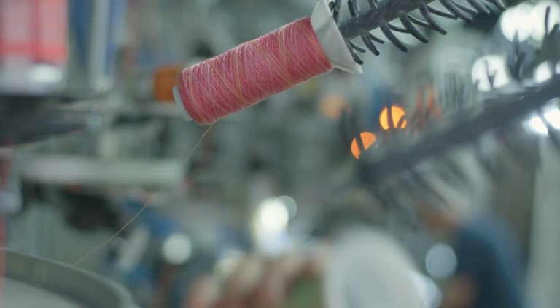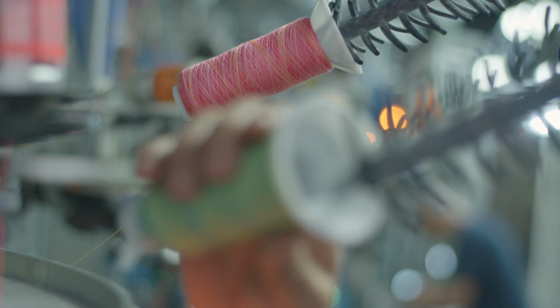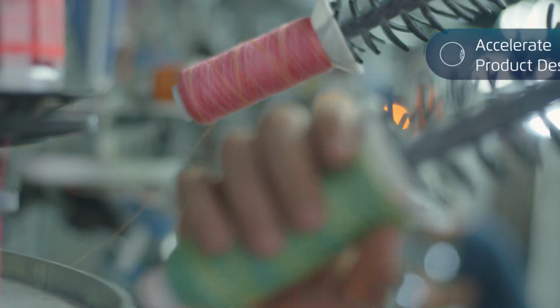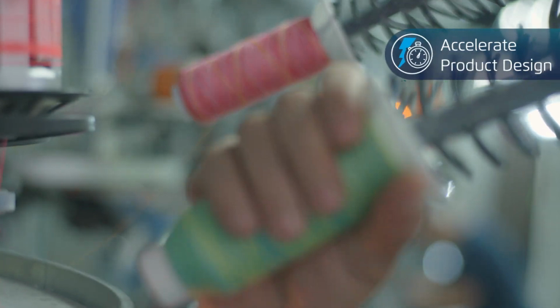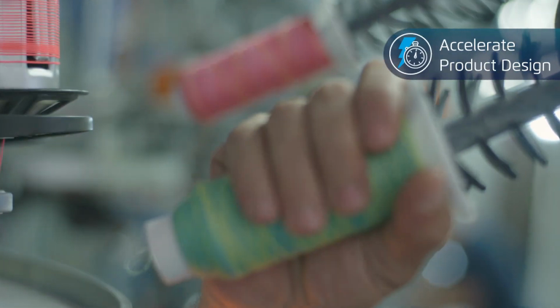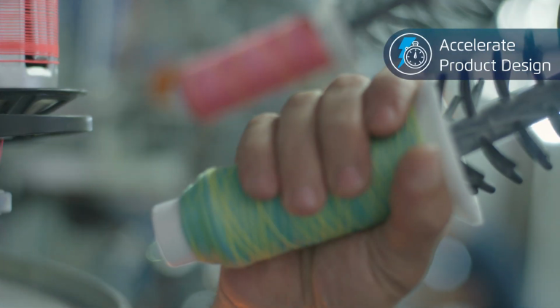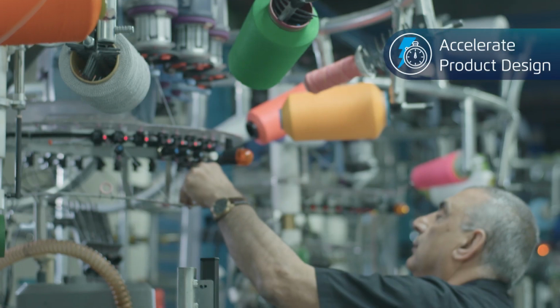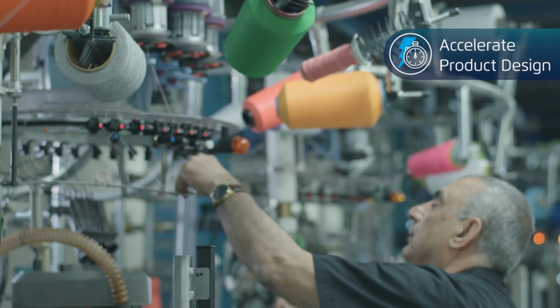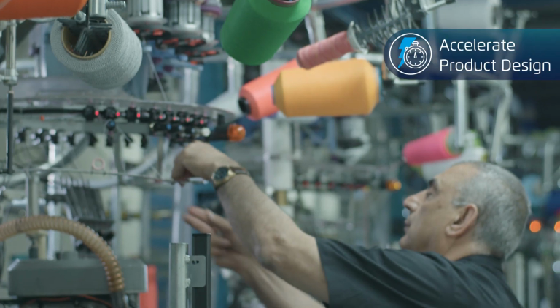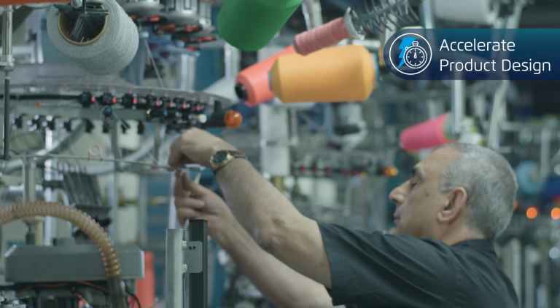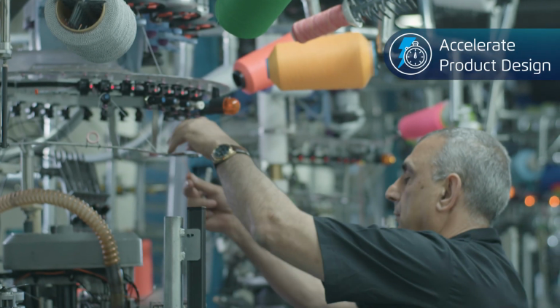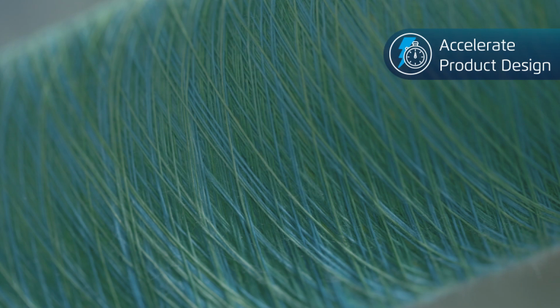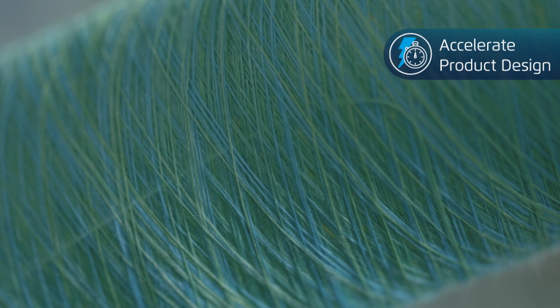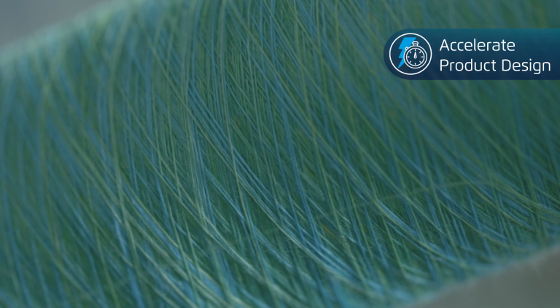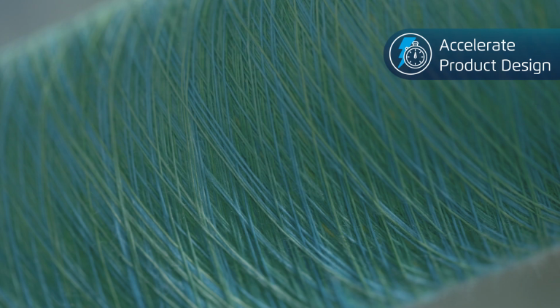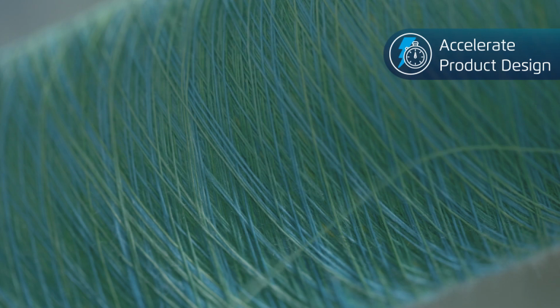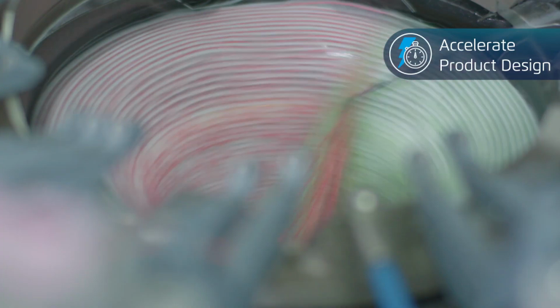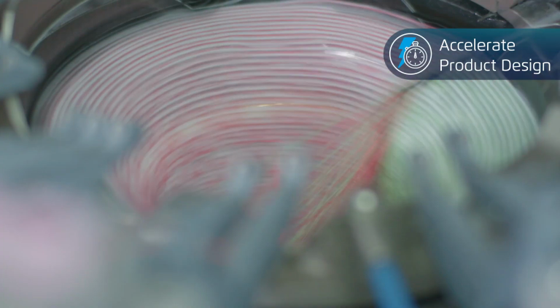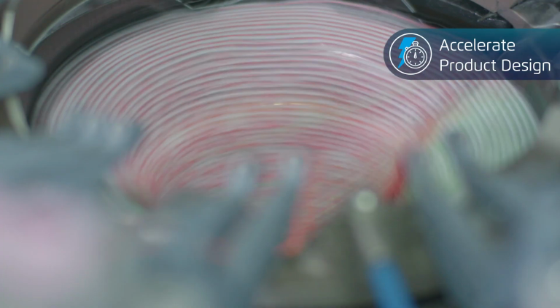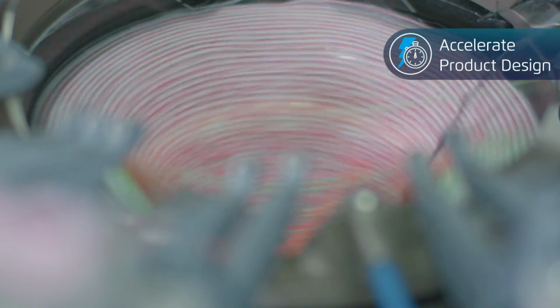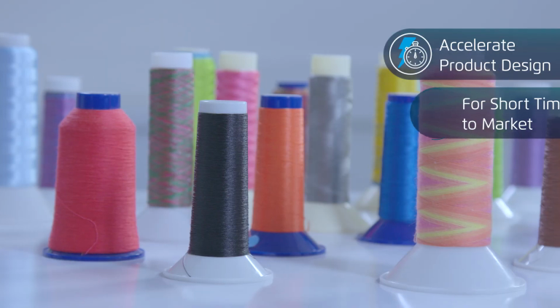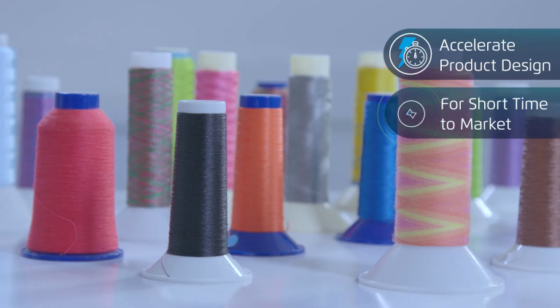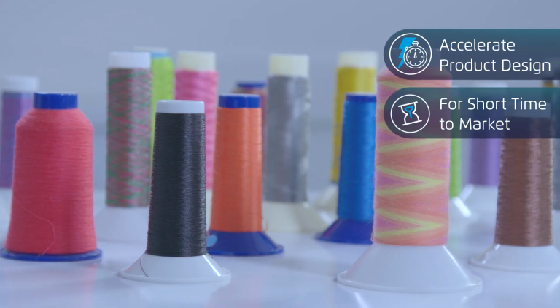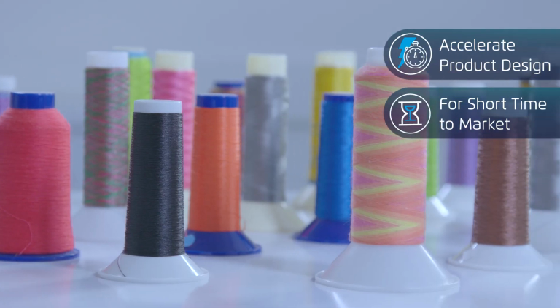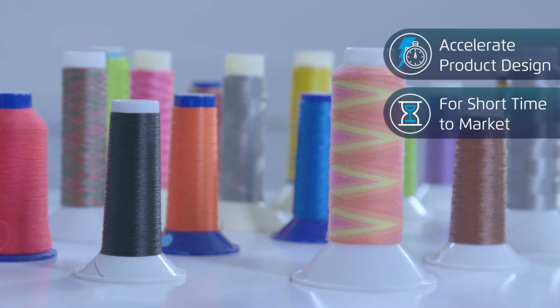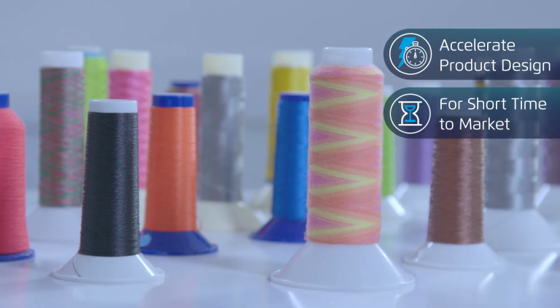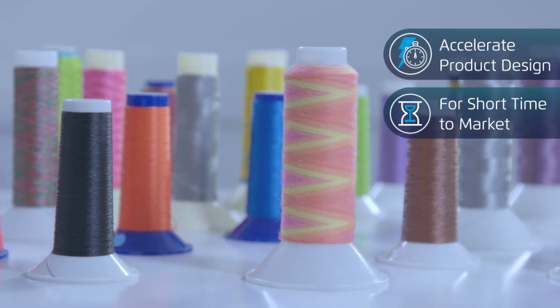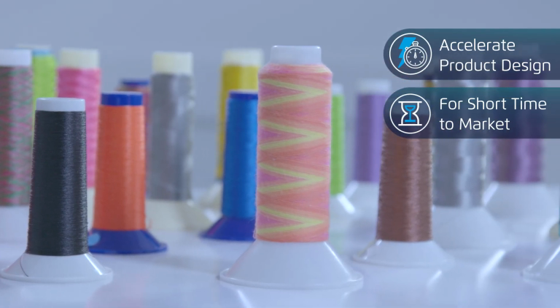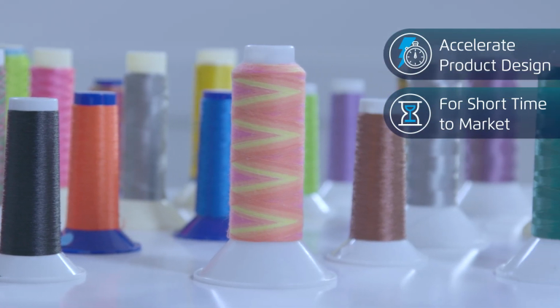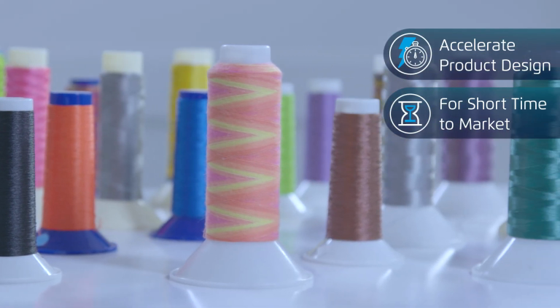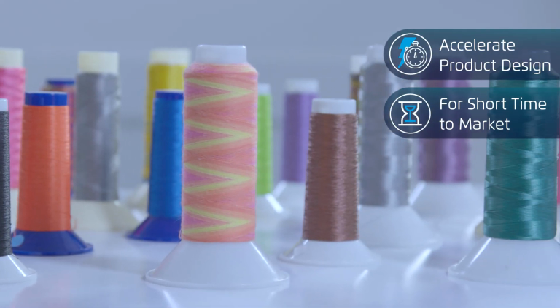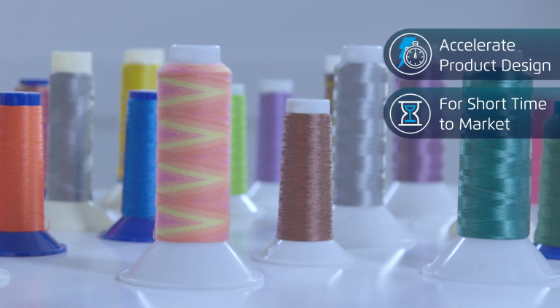Speed up production of samples. Don't wait weeks for color match thread — just produce the thread you need in the color you want.